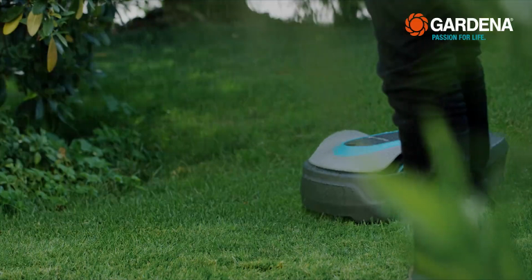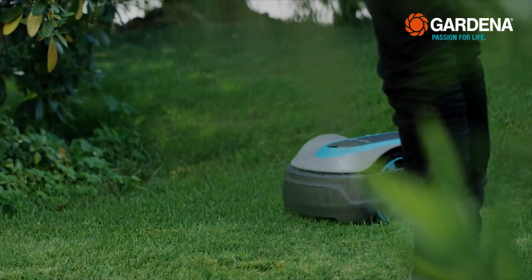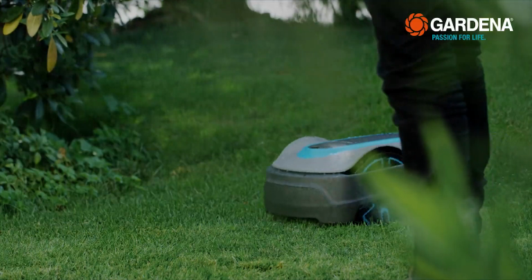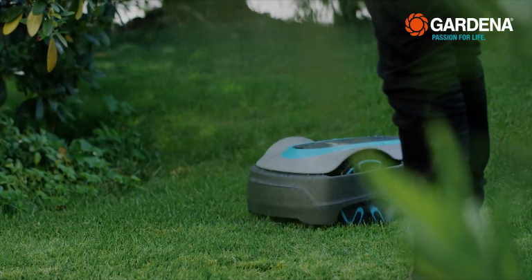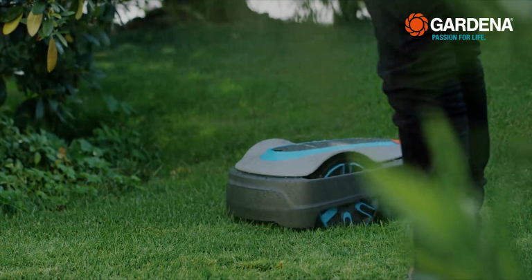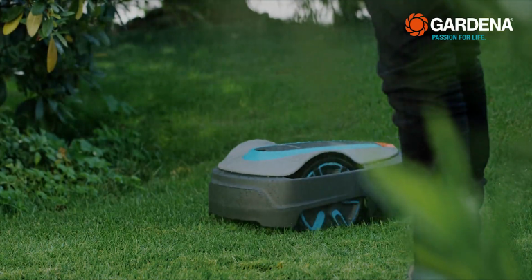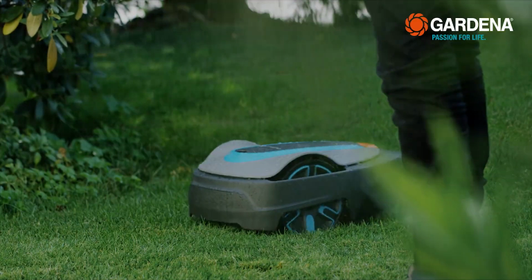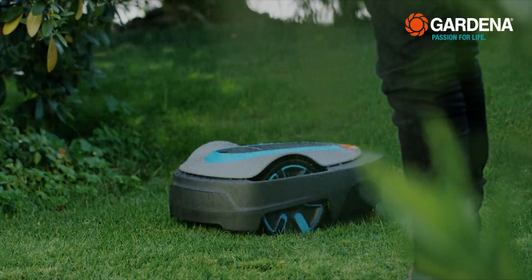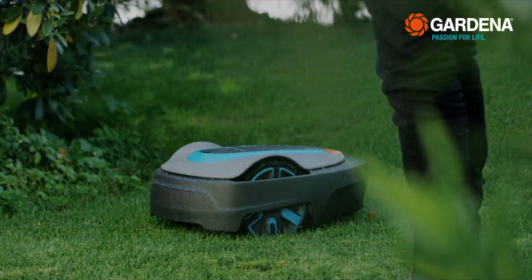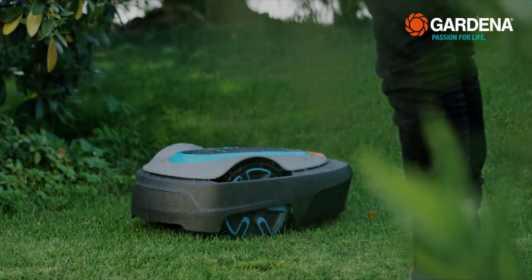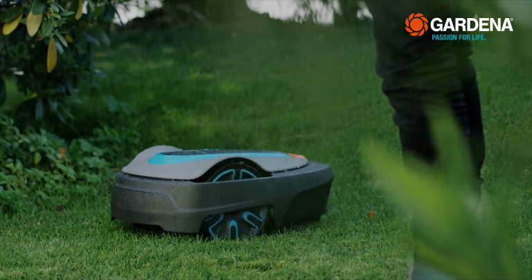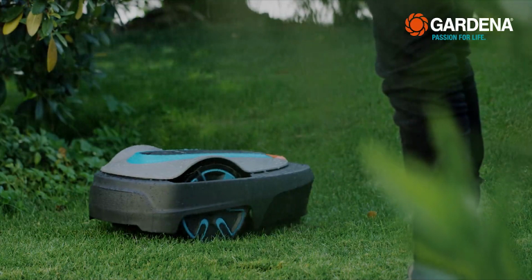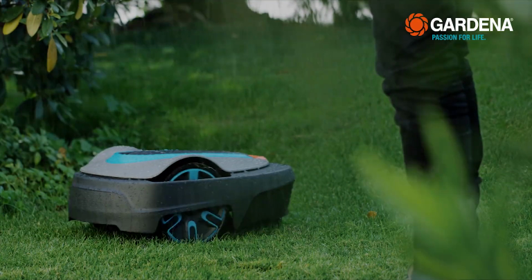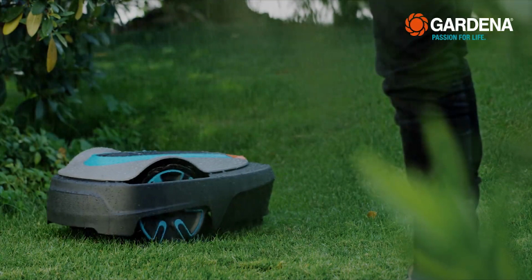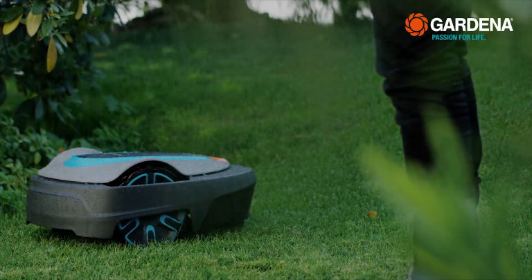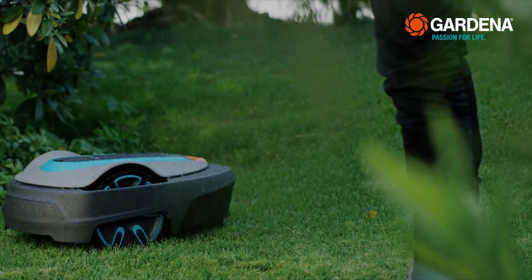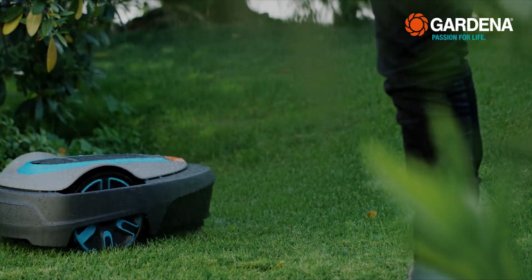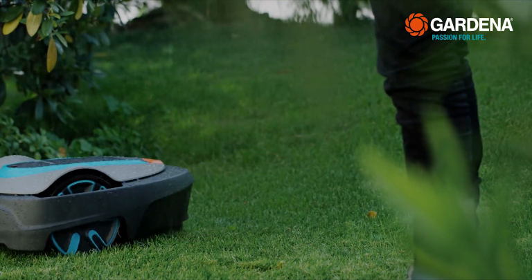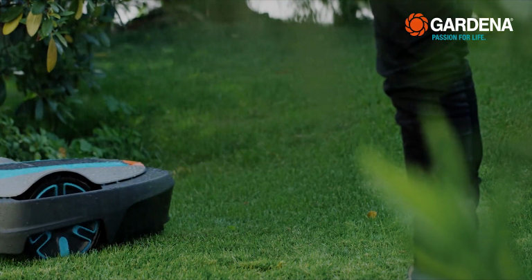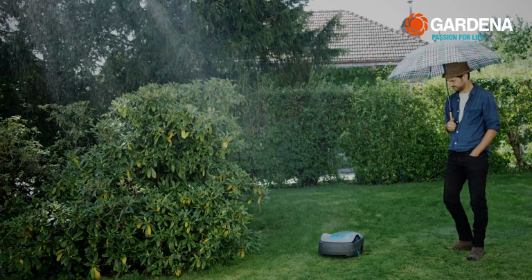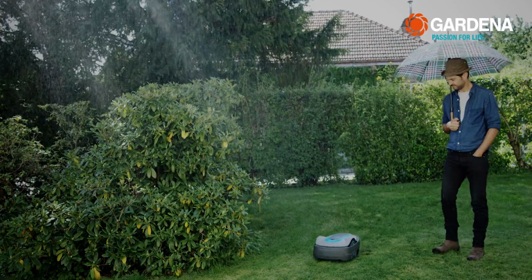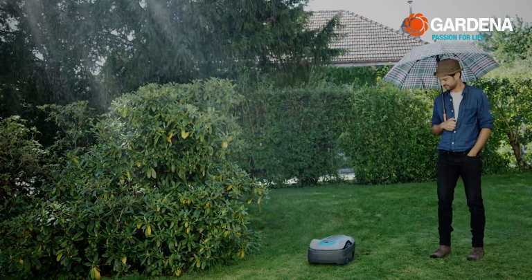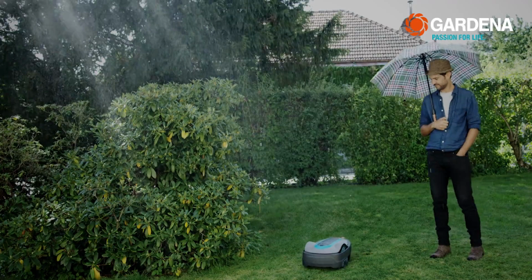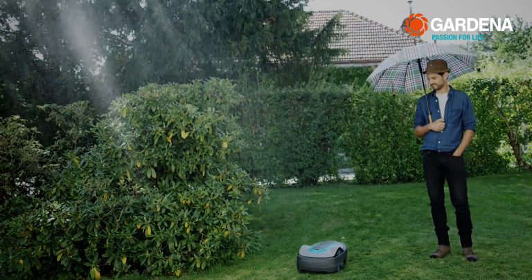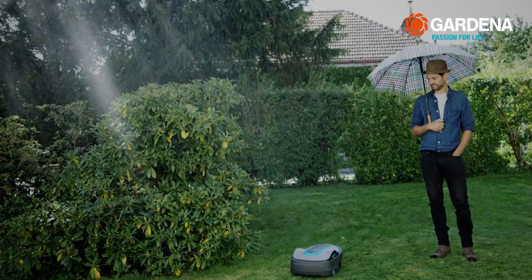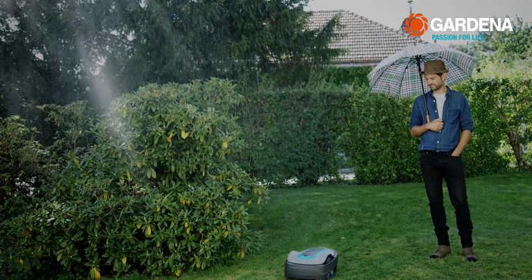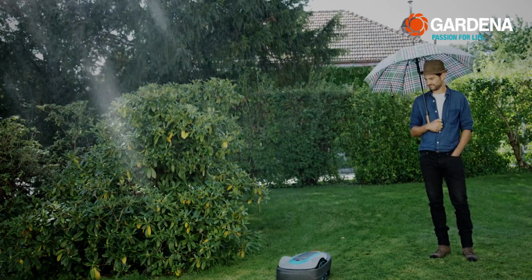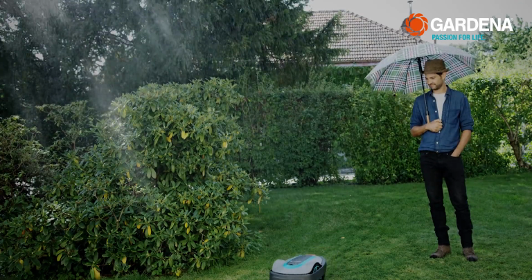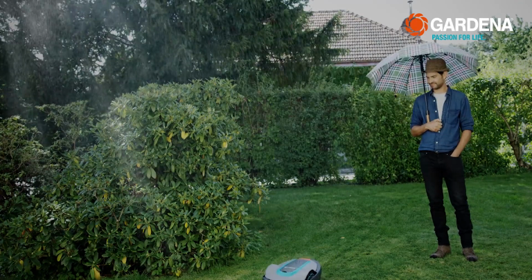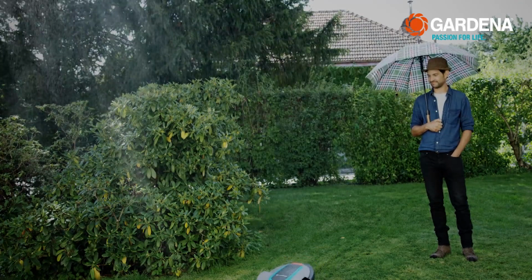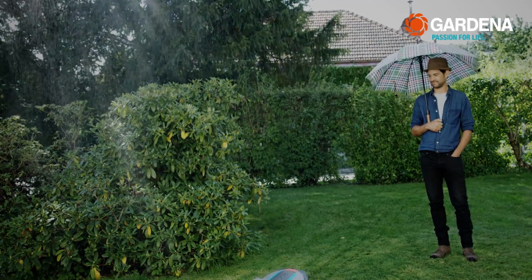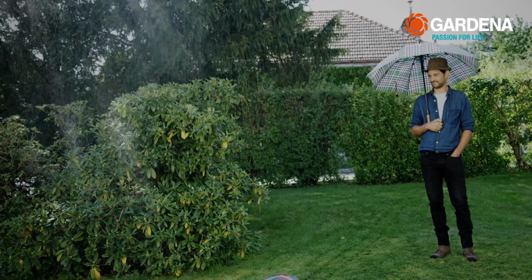And, in contrast to others, it doesn't need a rain sensor, but rather it works in any weather. By the way, there are many other practical accessories from Gardena for the mower. Thank you very much.